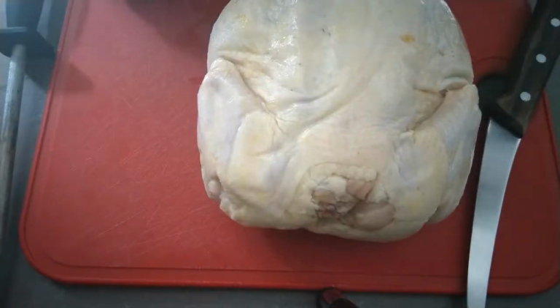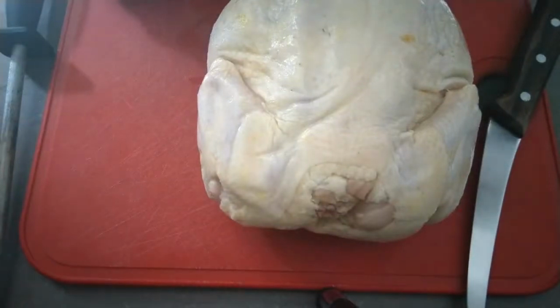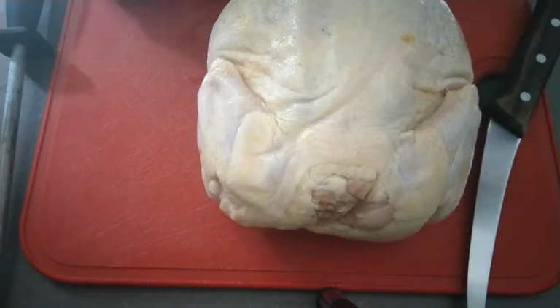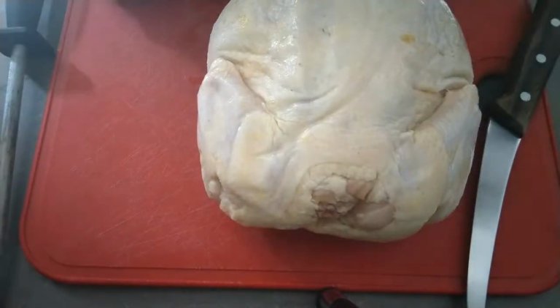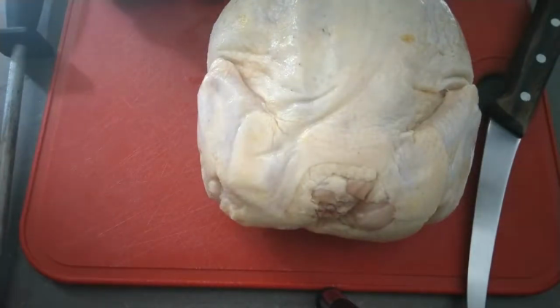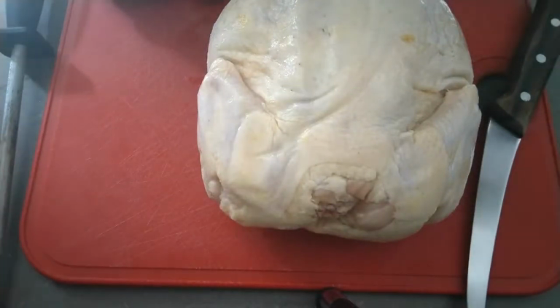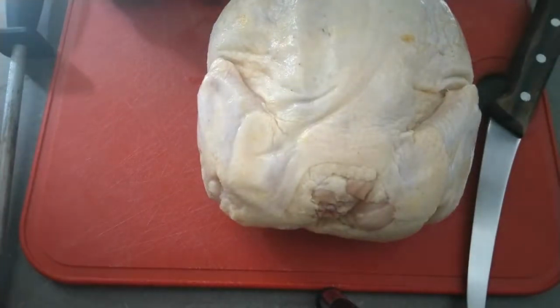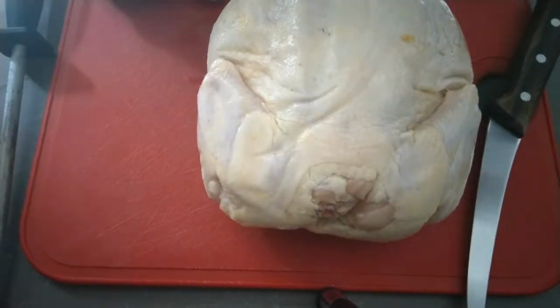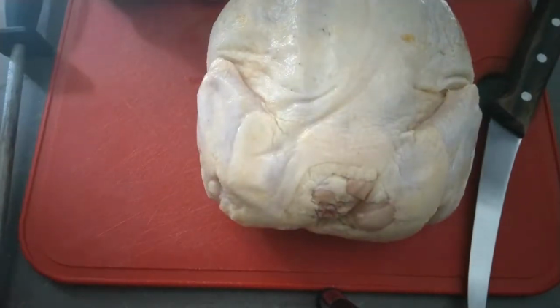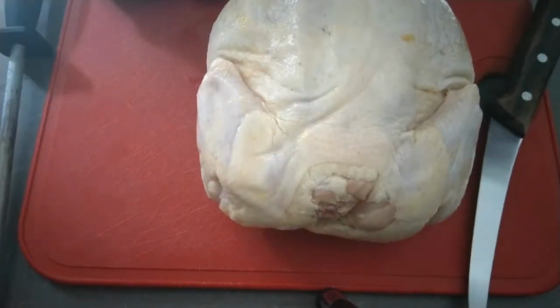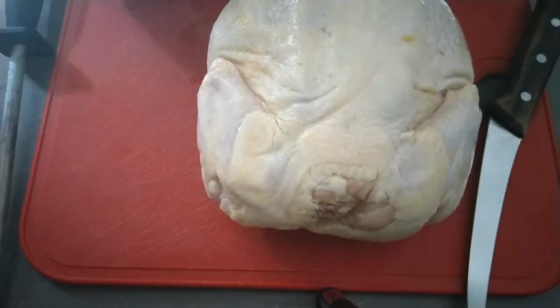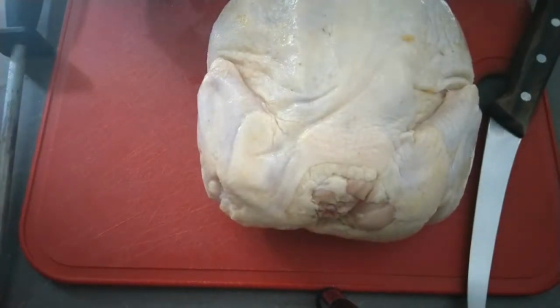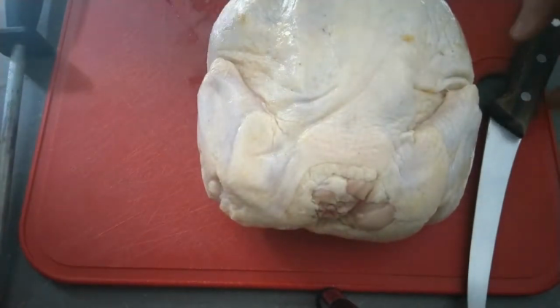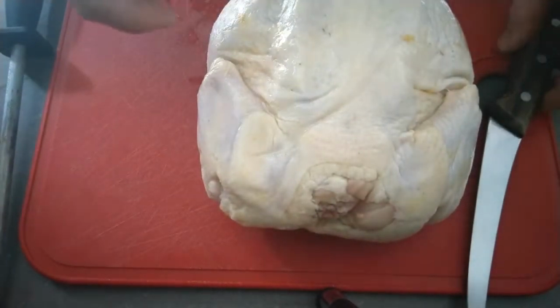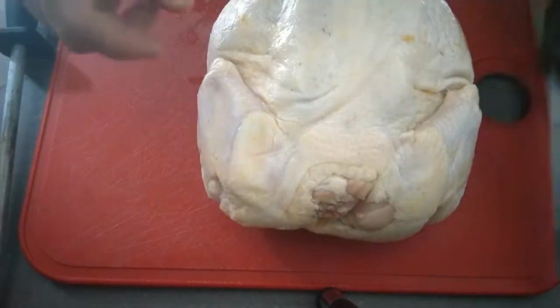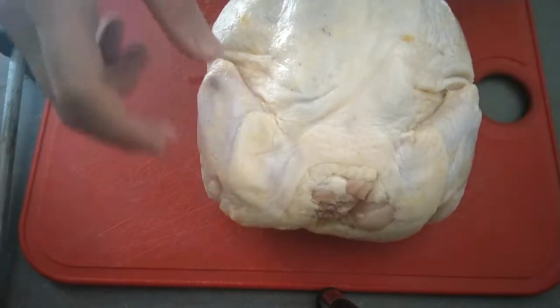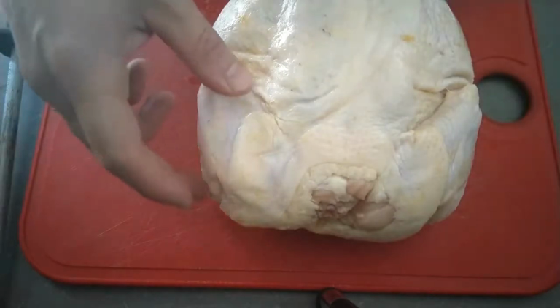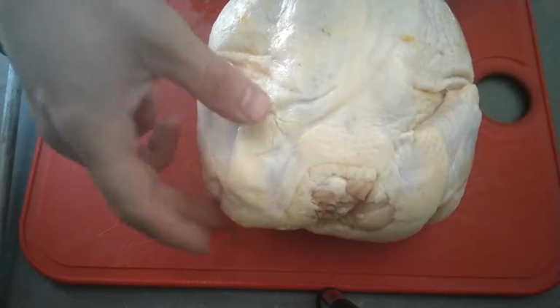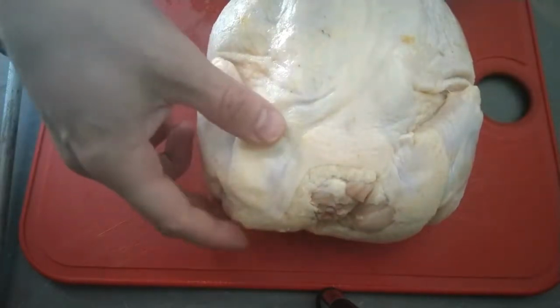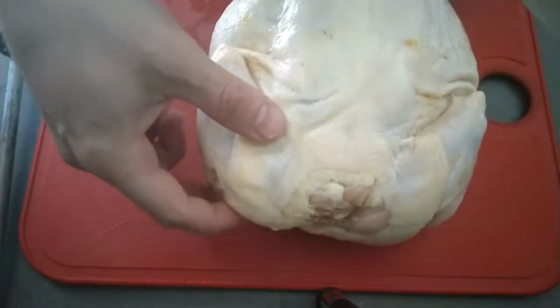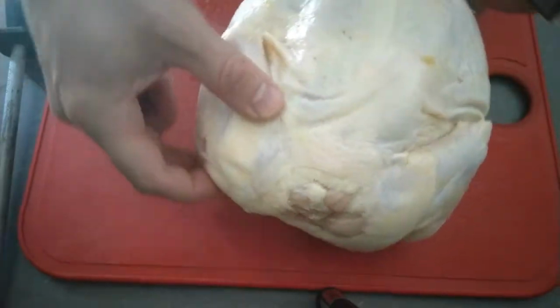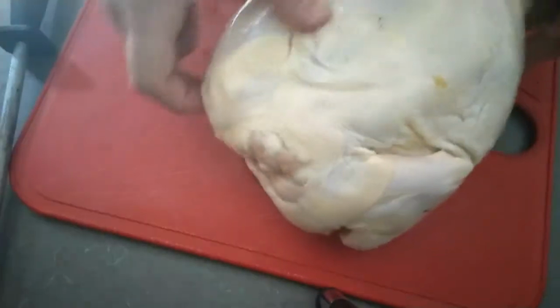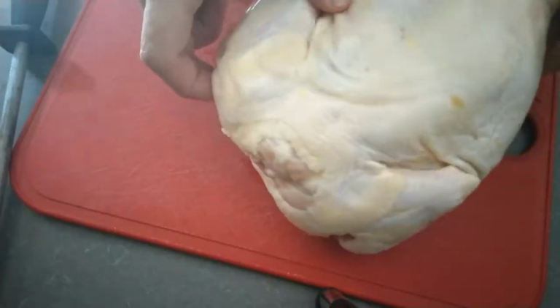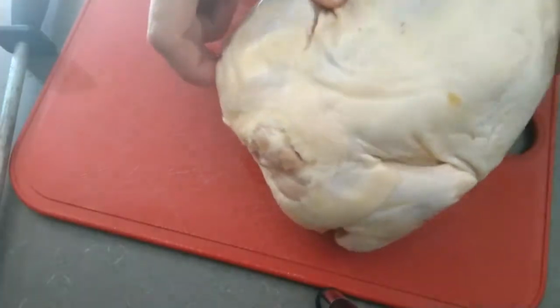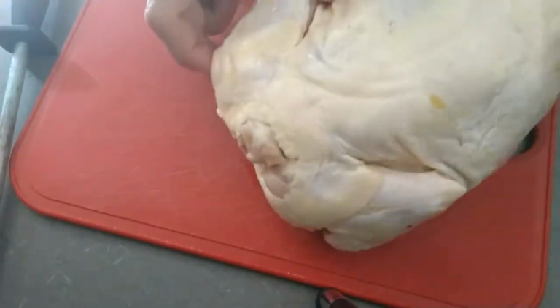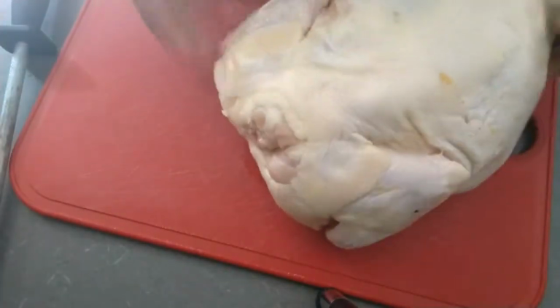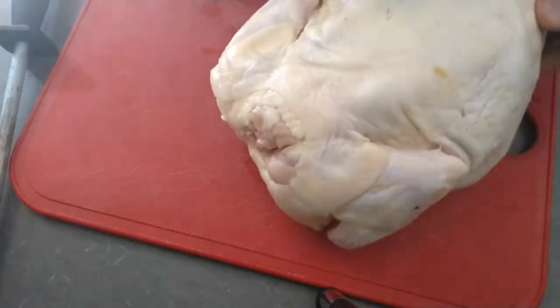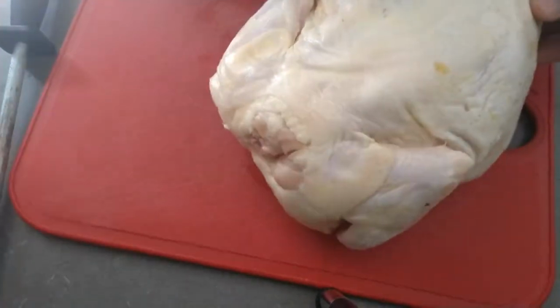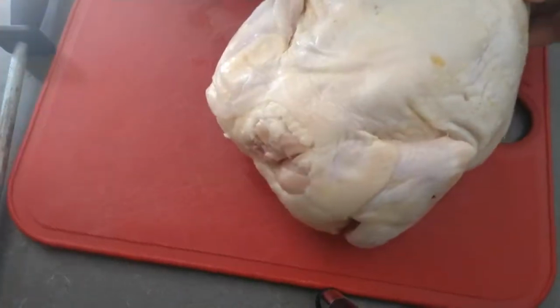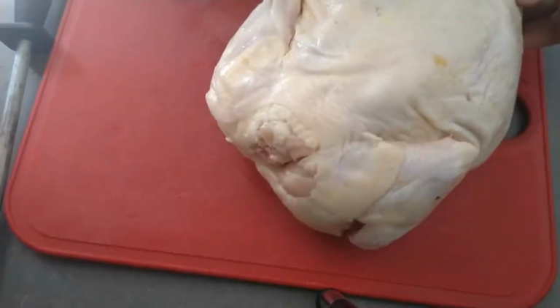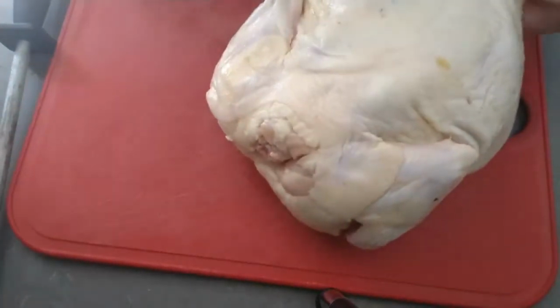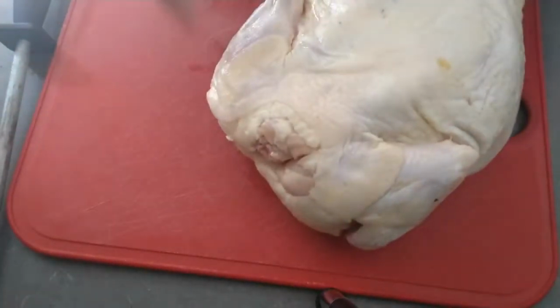Hey guys and welcome to my tutorial on cutting up a whole chicken. The first thing I'm going to do is put the chicken breast side down.